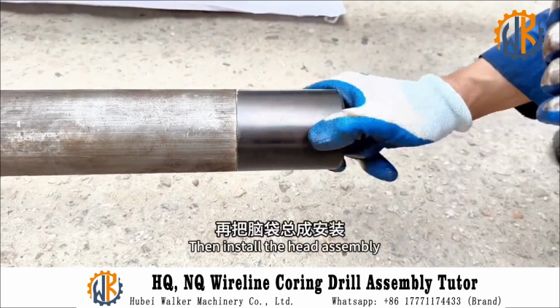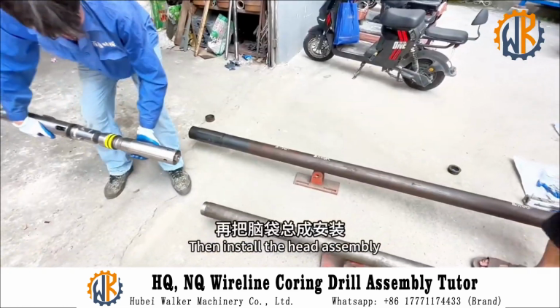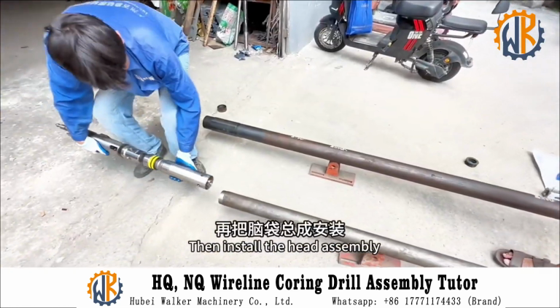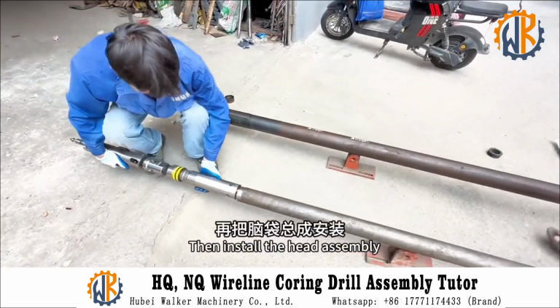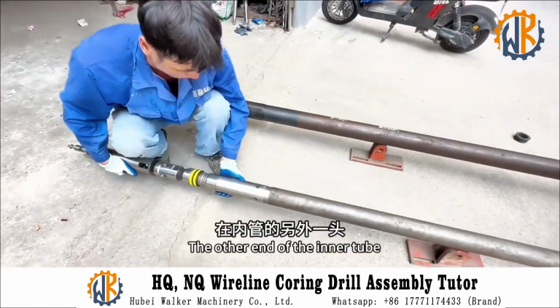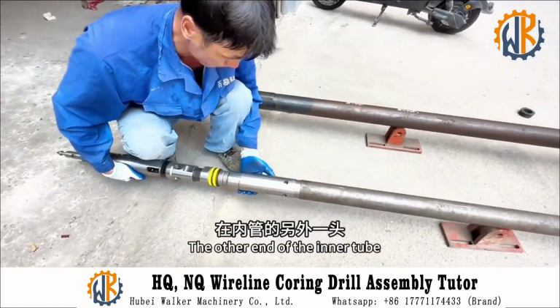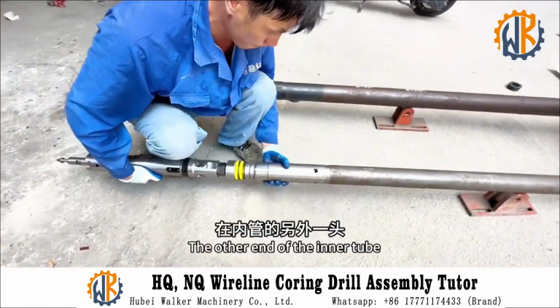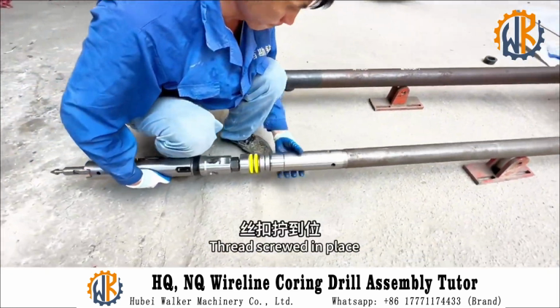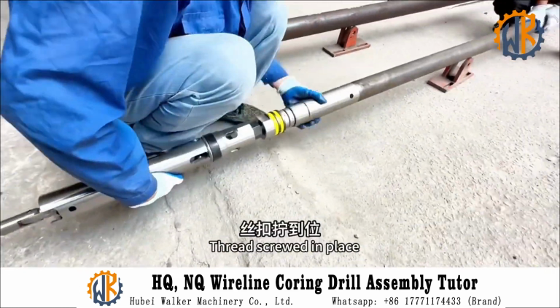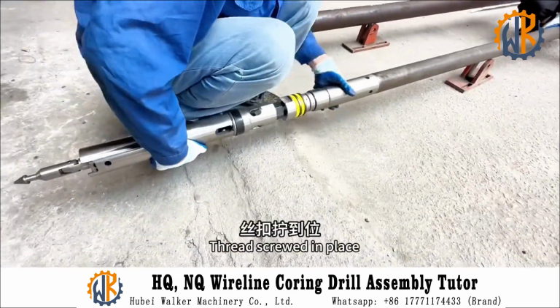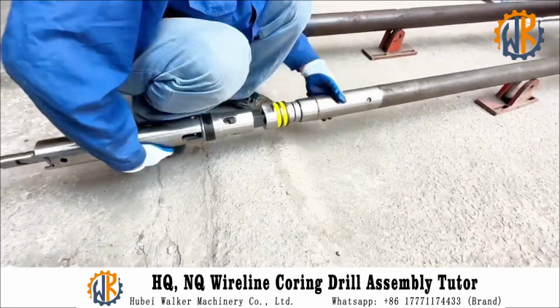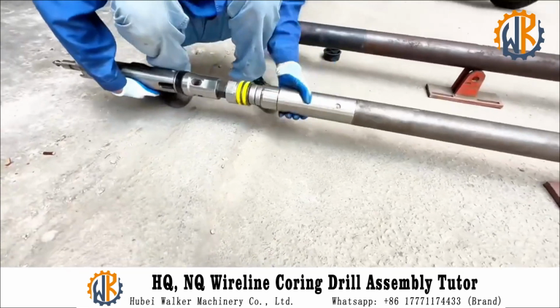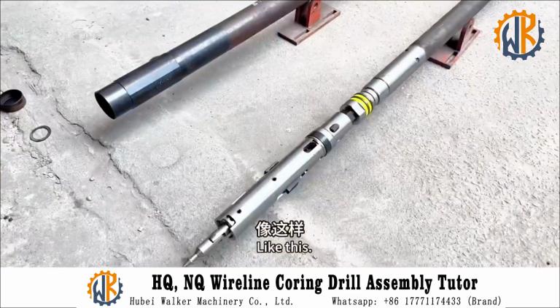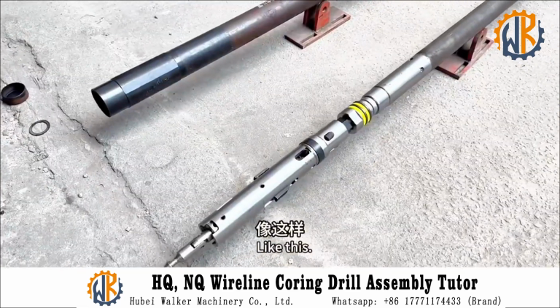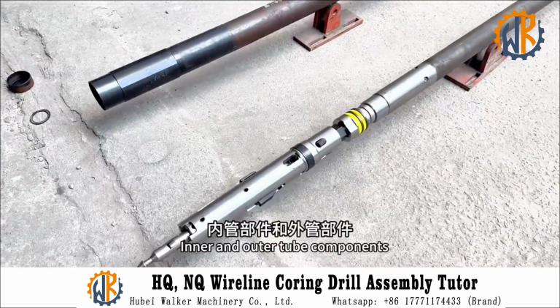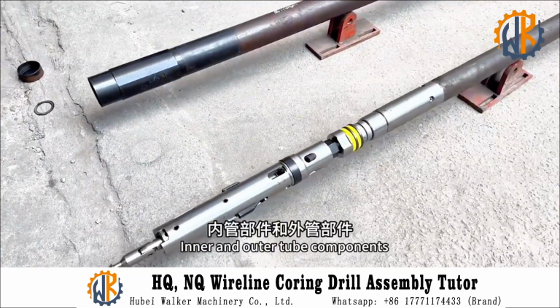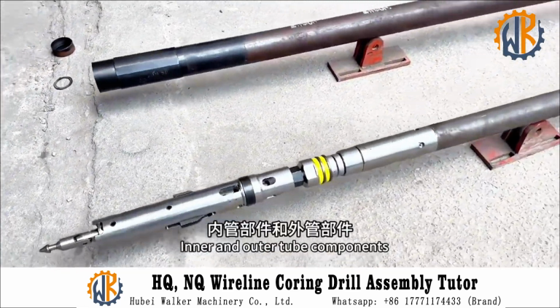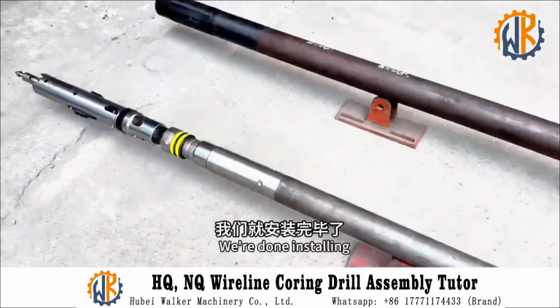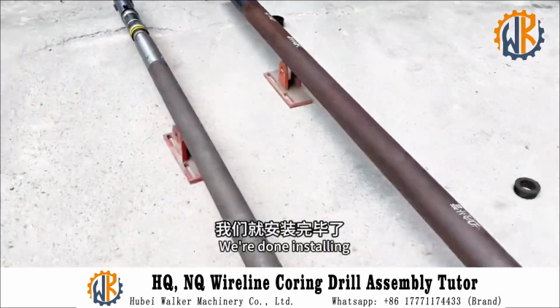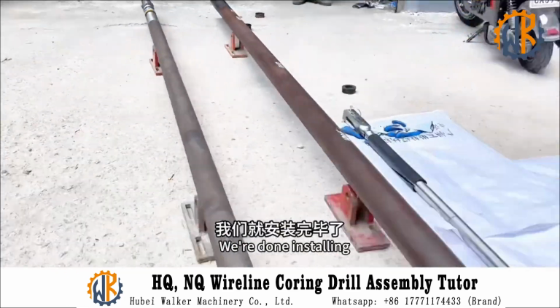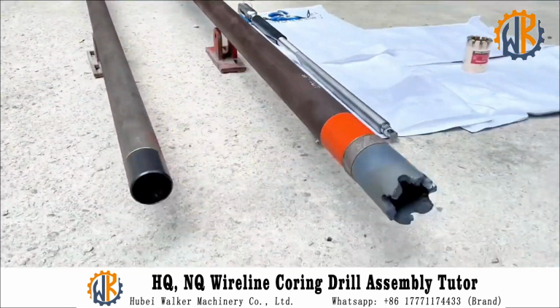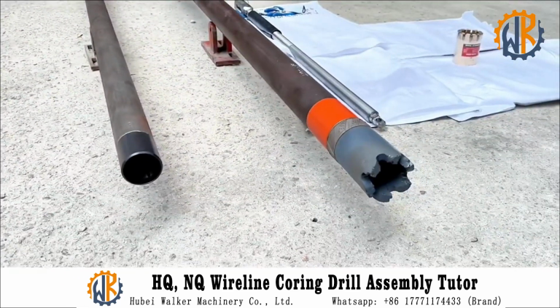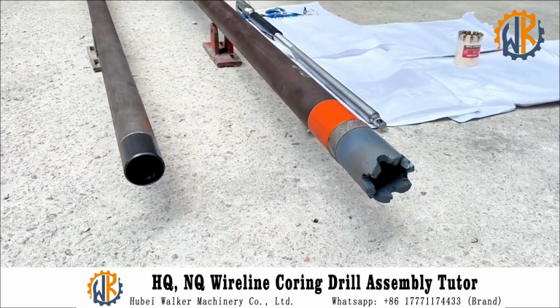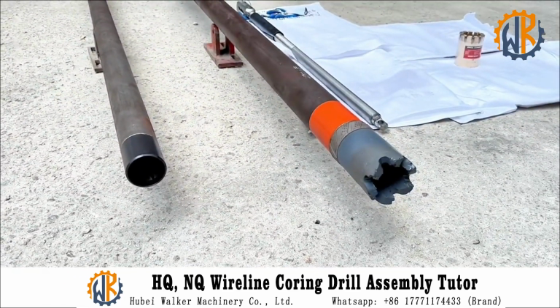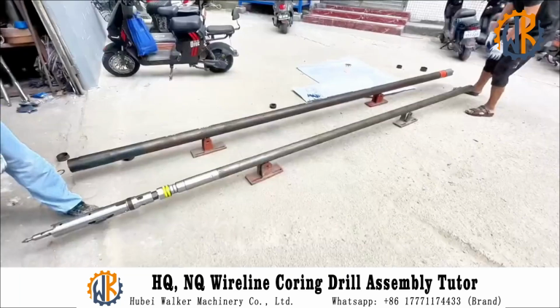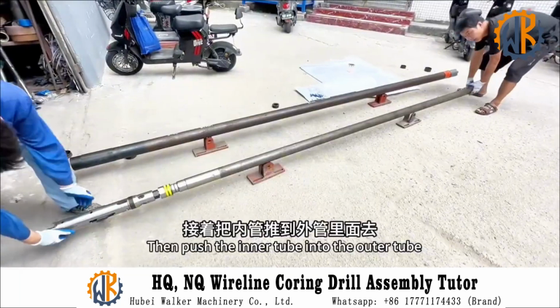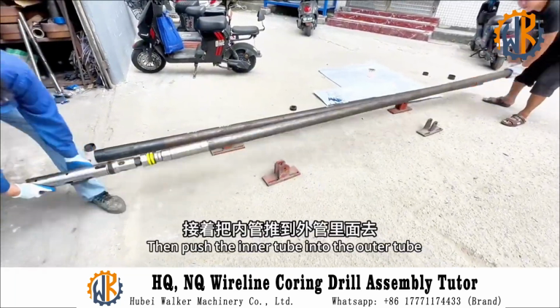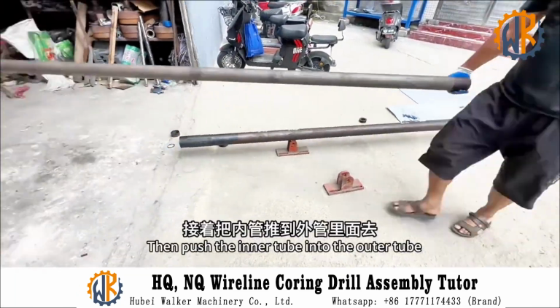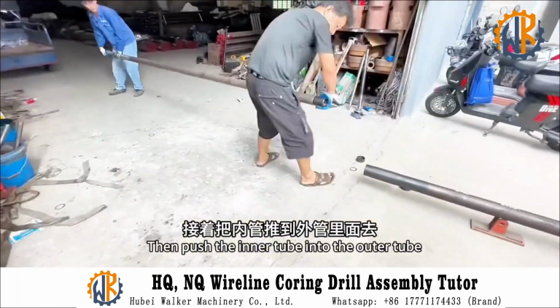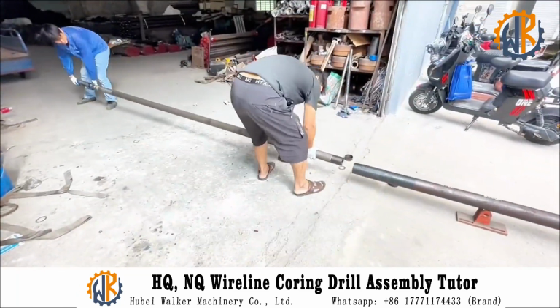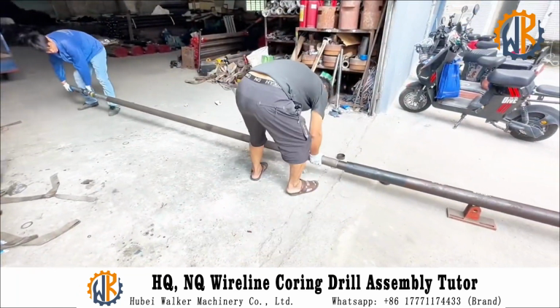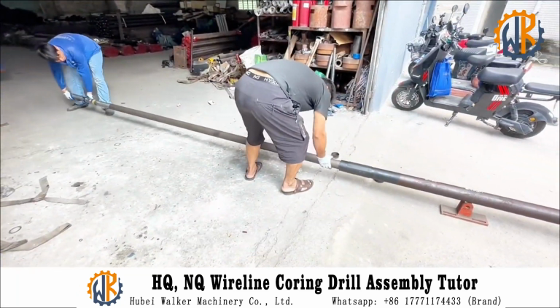Then screw the card holder to the silk buckle at one end of the inner tube. Then install the head assembly on the other end of the inner tube, screwed in place. These are the inner and outer tube components. Then push the inner tube into the outer tube.